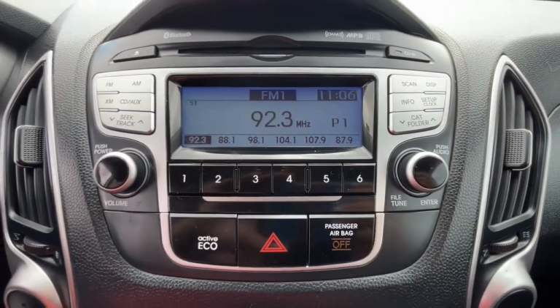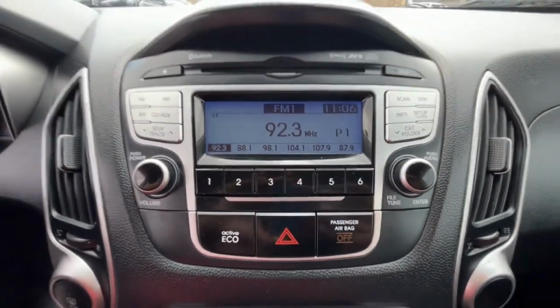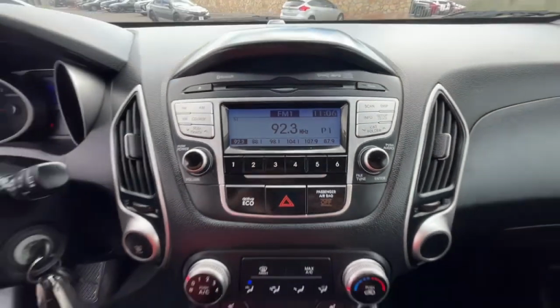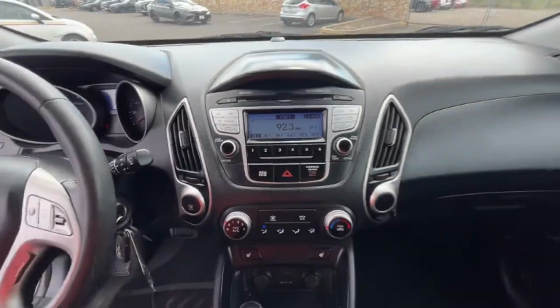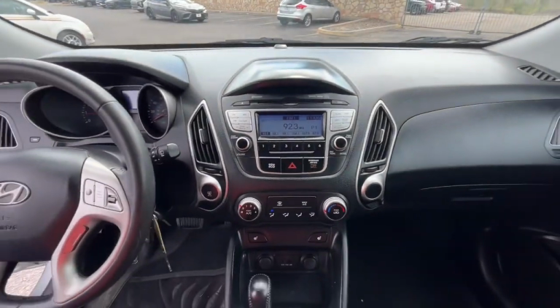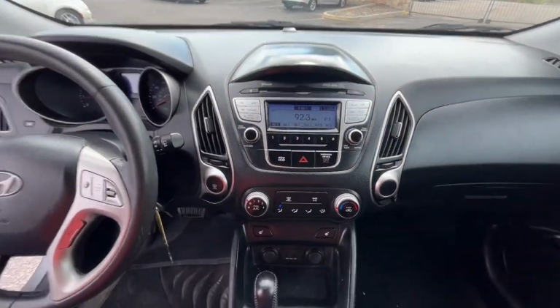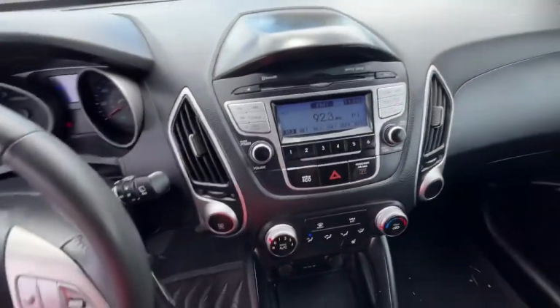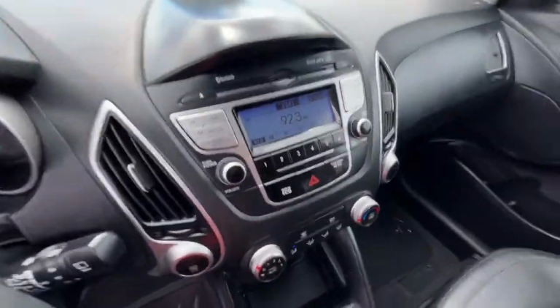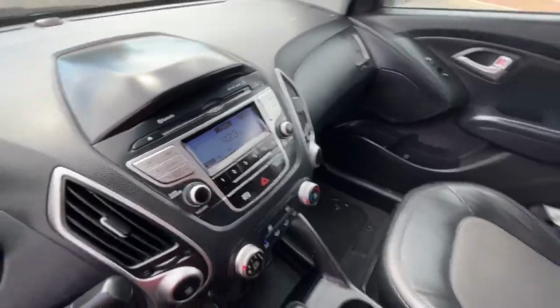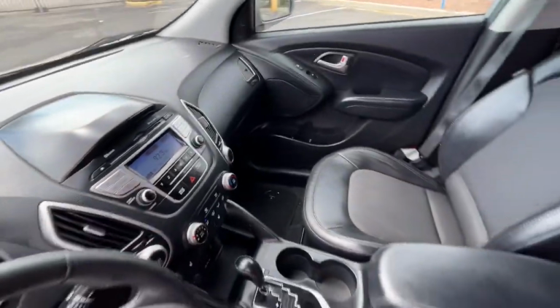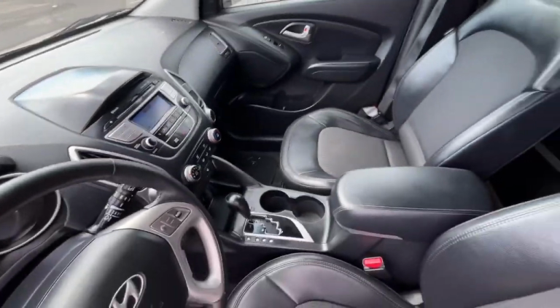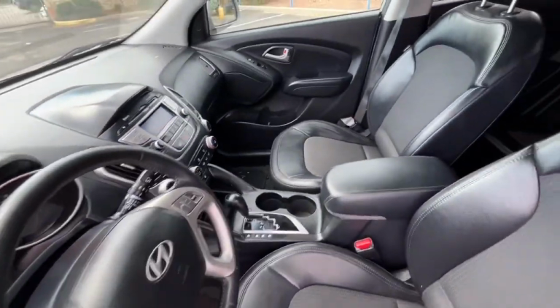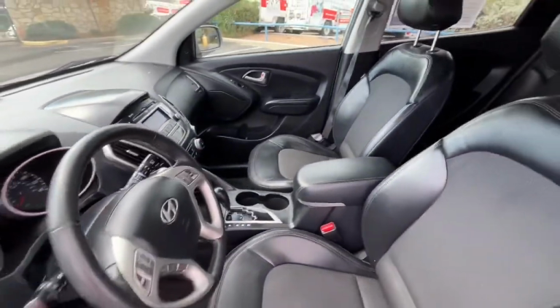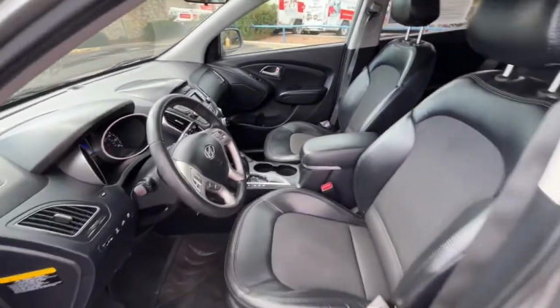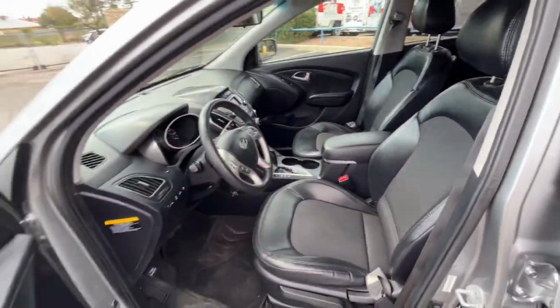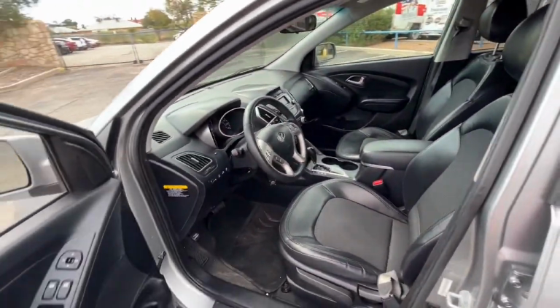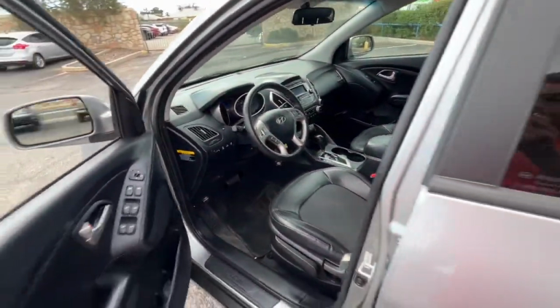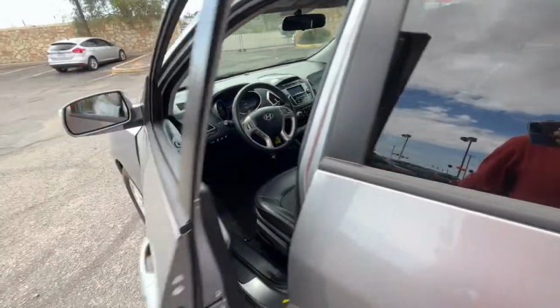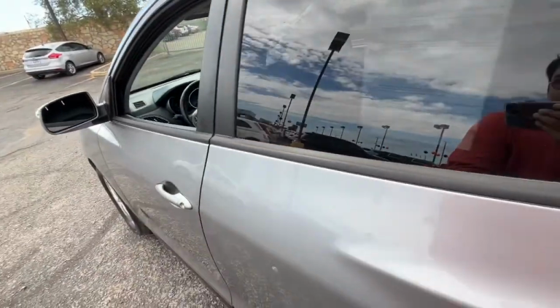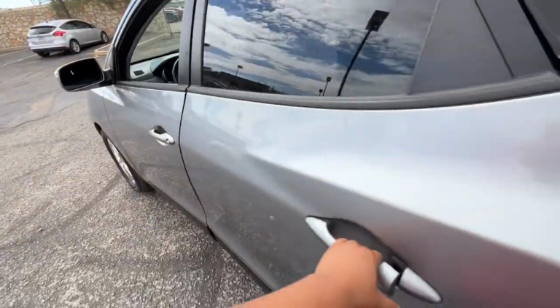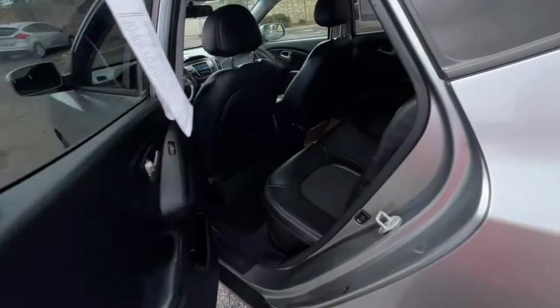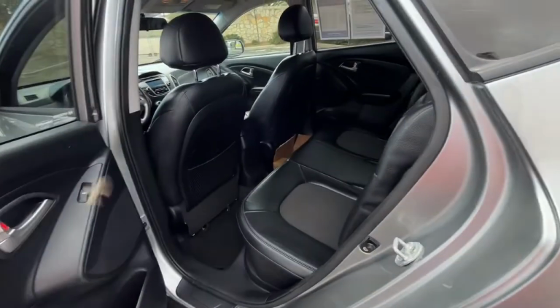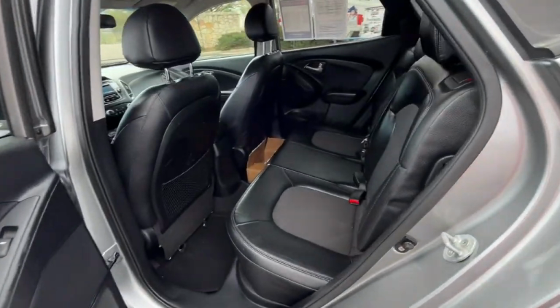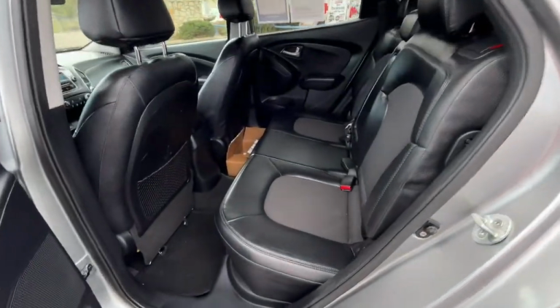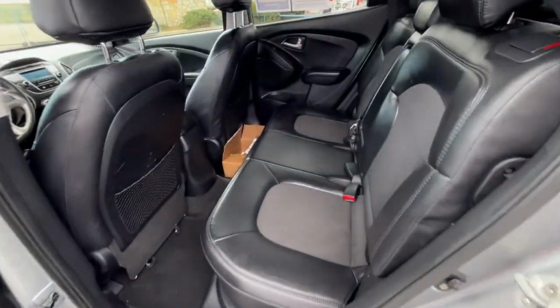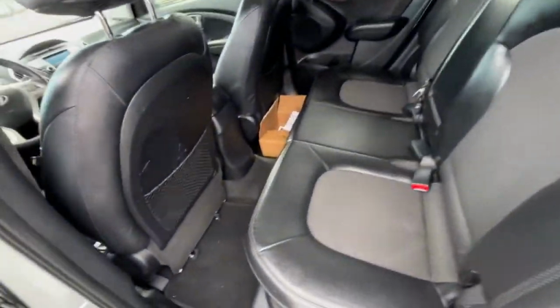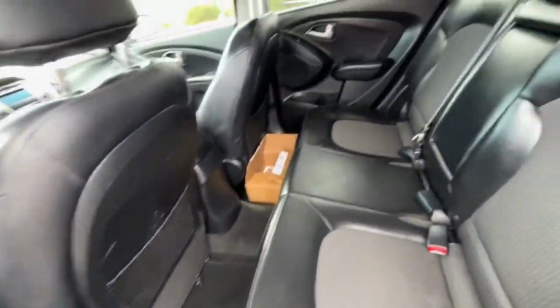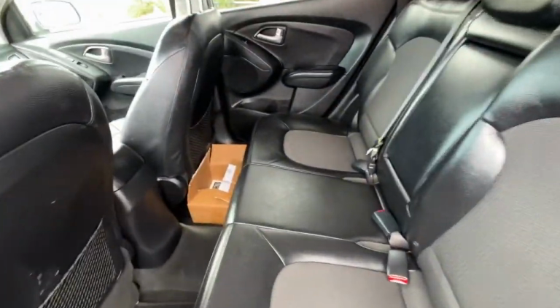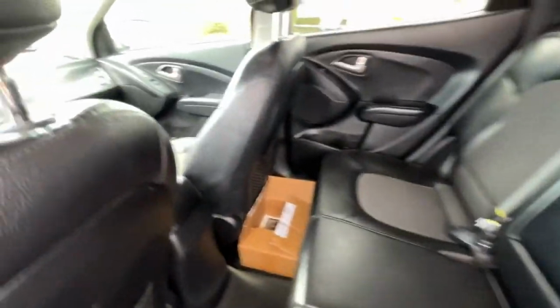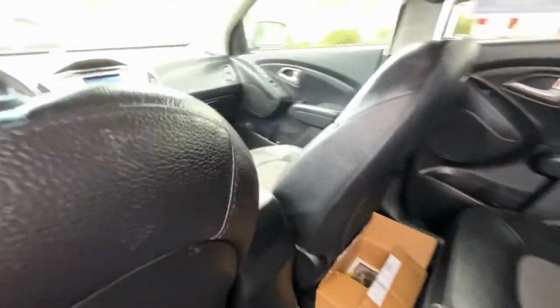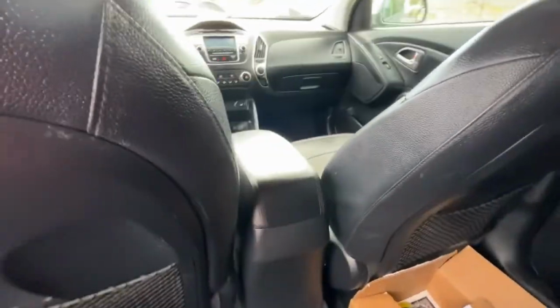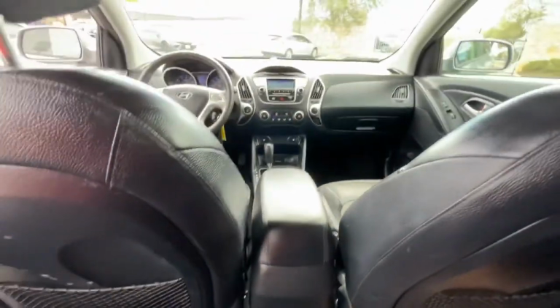Keyless entry, backup camera, fog lamps, electronic stability control, Bluetooth, aluminum wheels, stability control, rear spoiler, intermittent wipers, traction control.